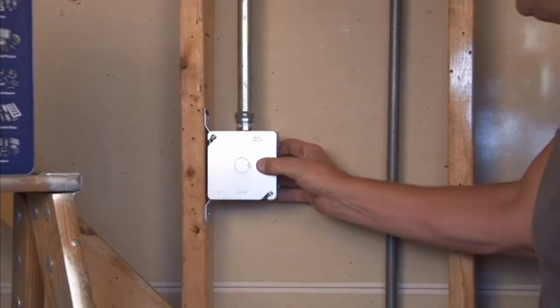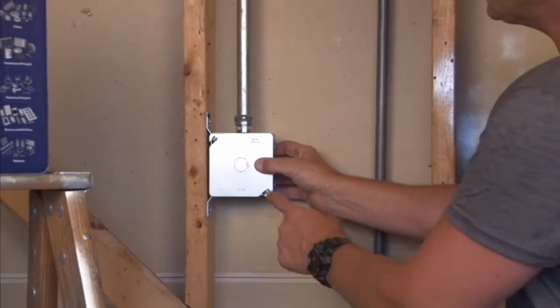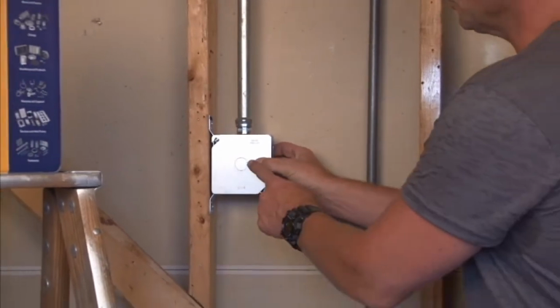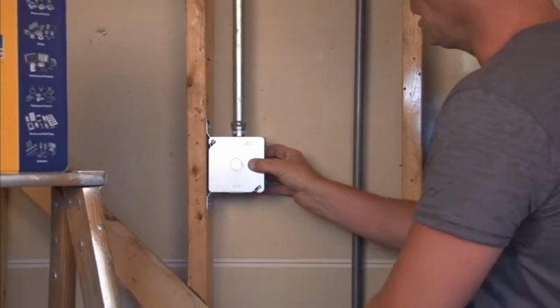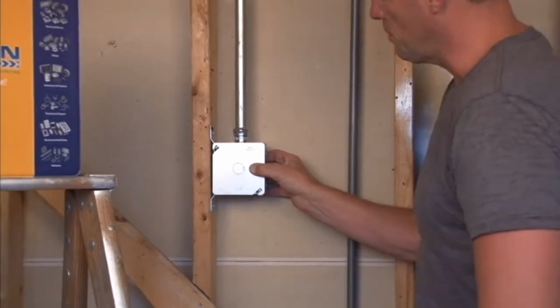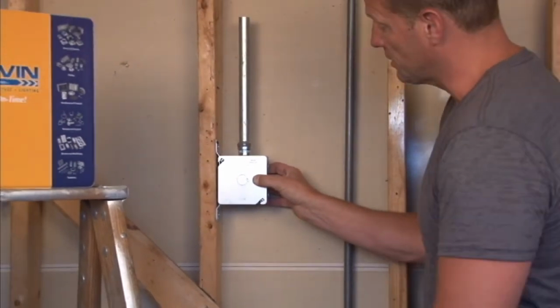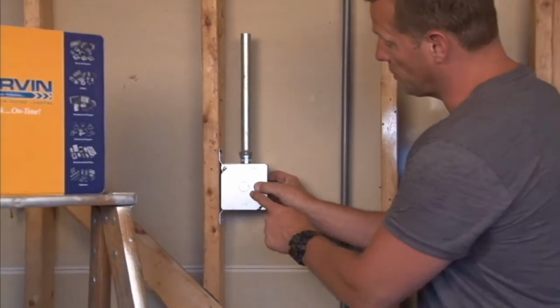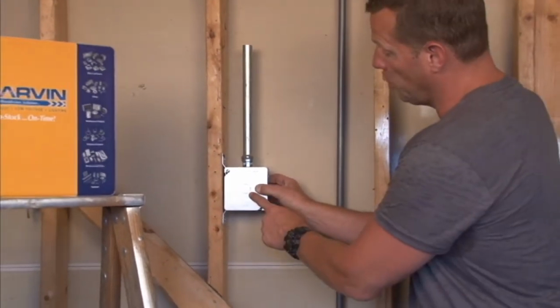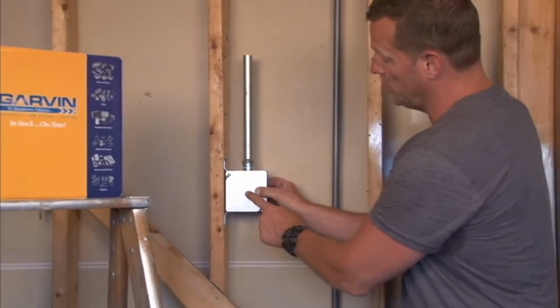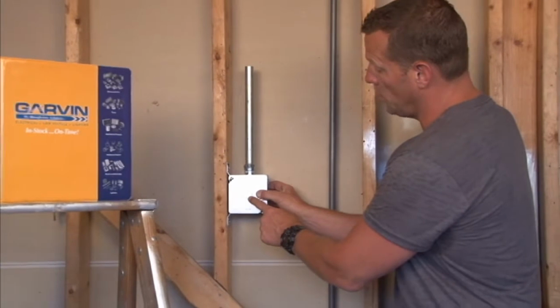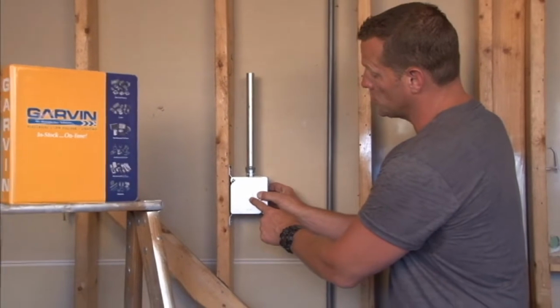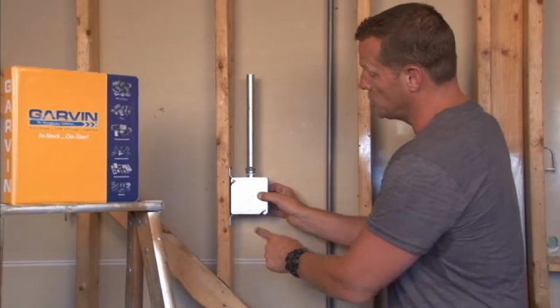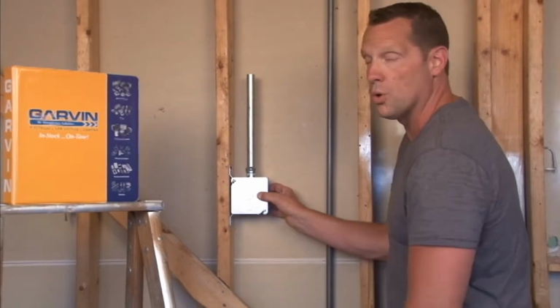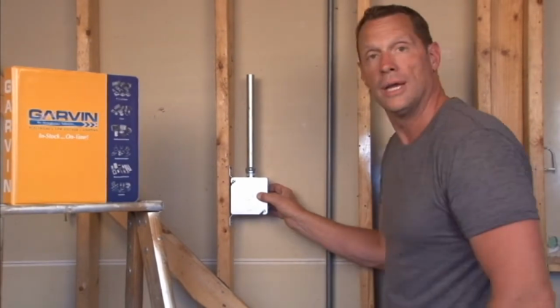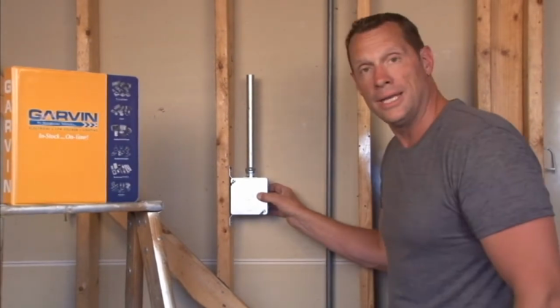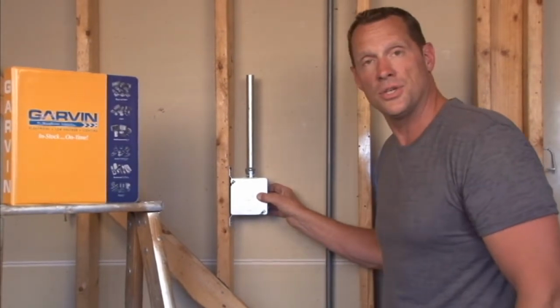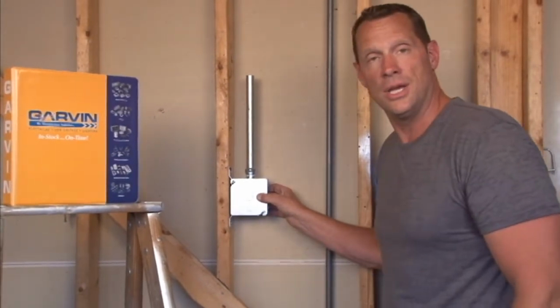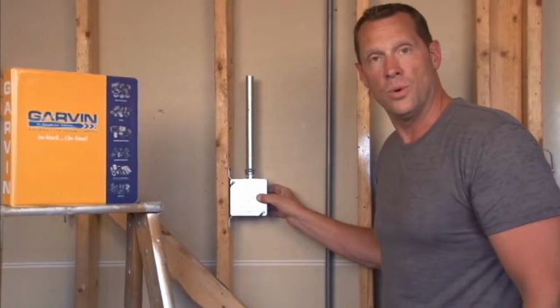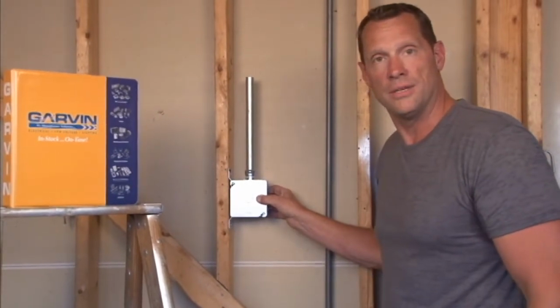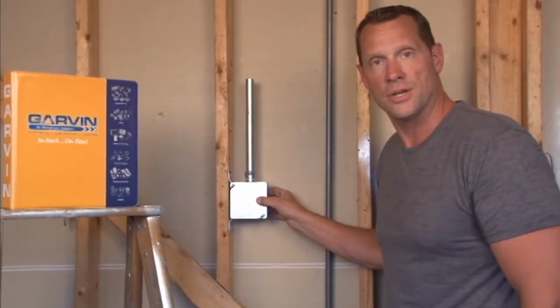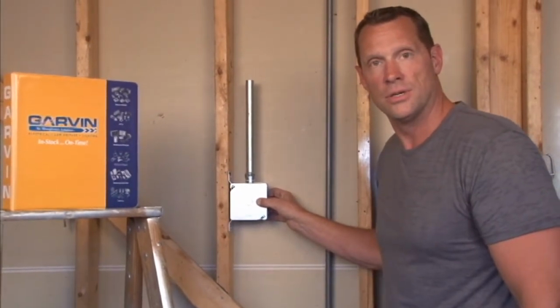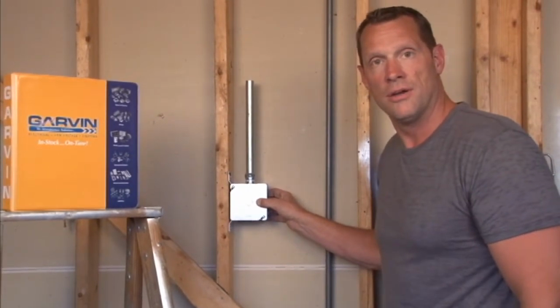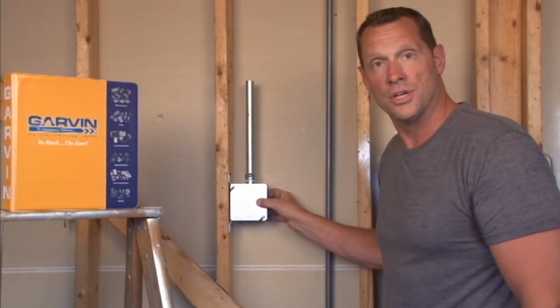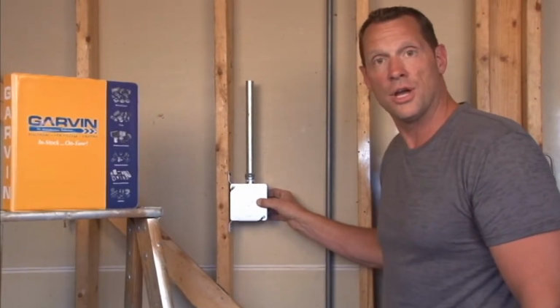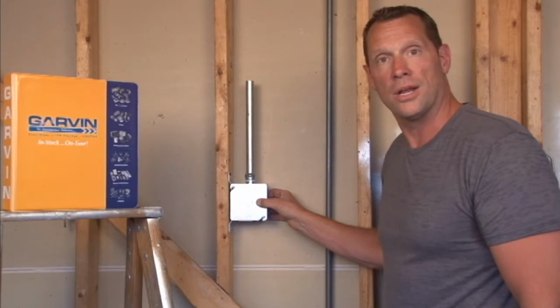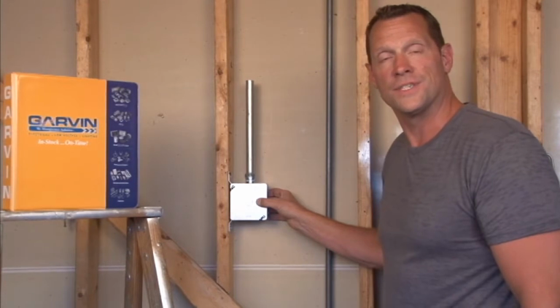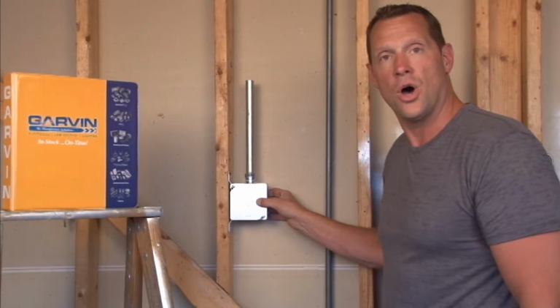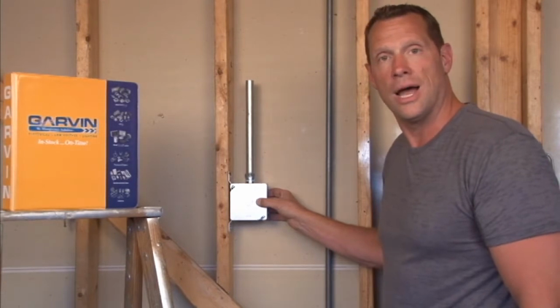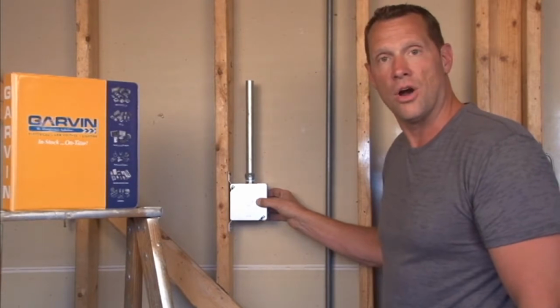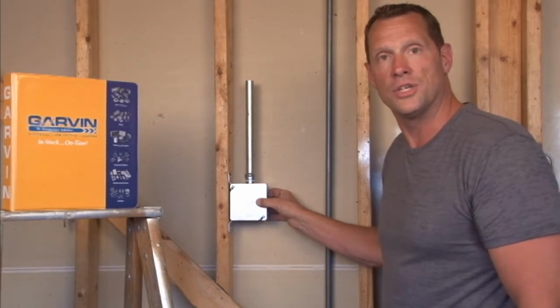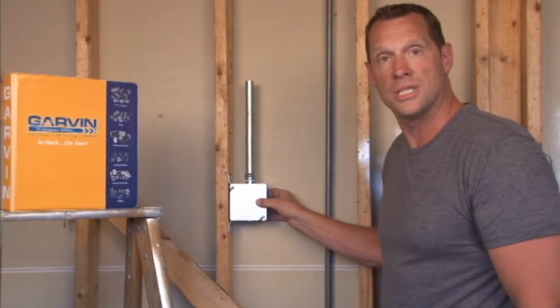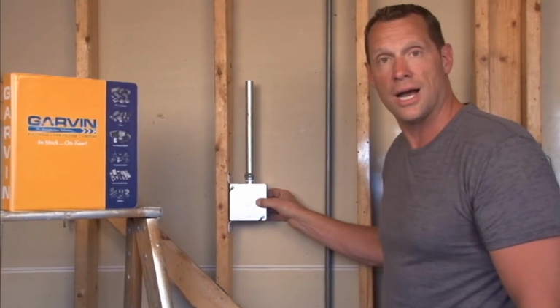These also can be customized for three quarter inch, one inch or inch and a quarter. Any size you need we can manufacture. For these and other great products visit us online at garvinindustries.com.